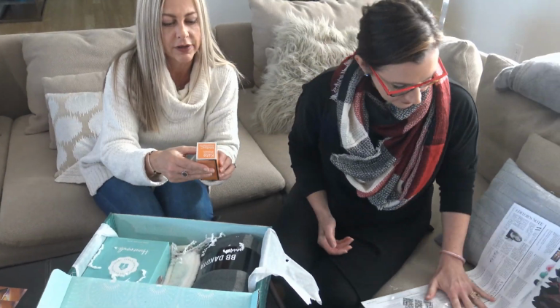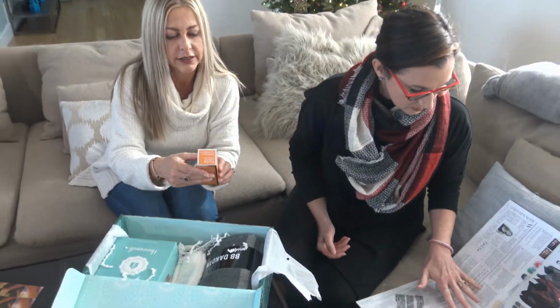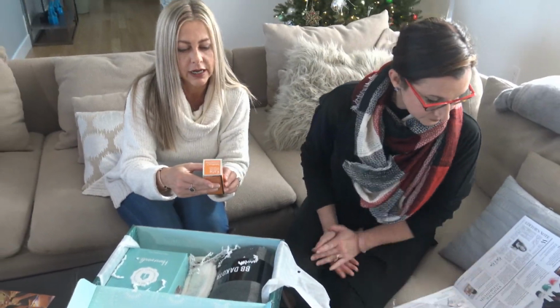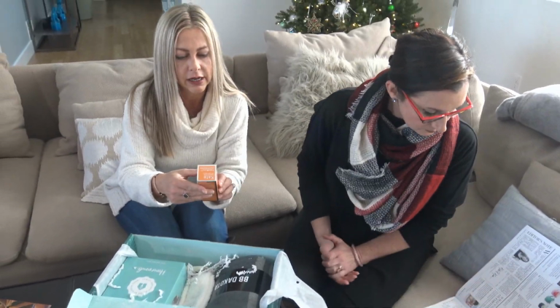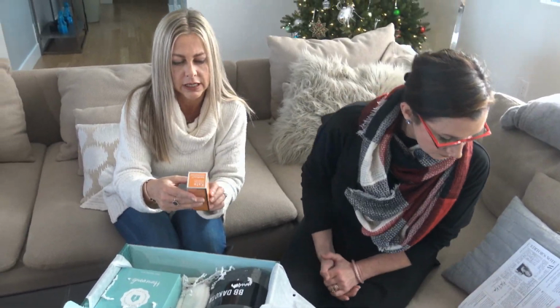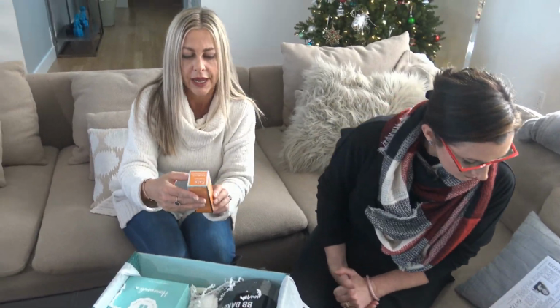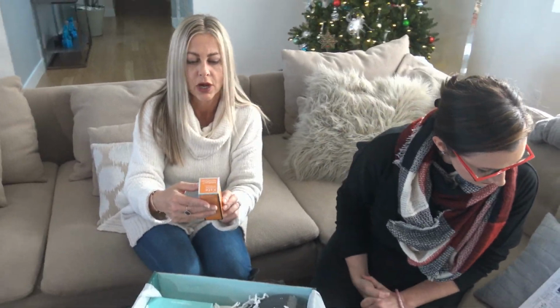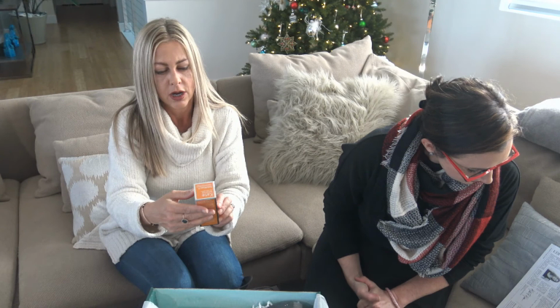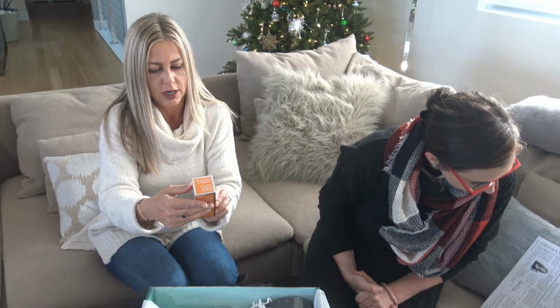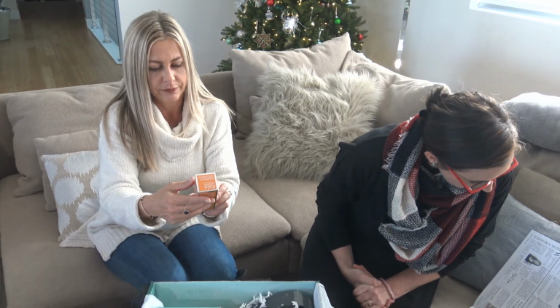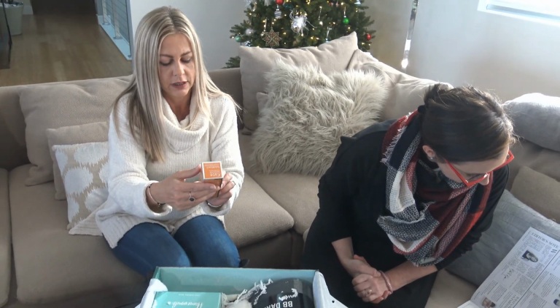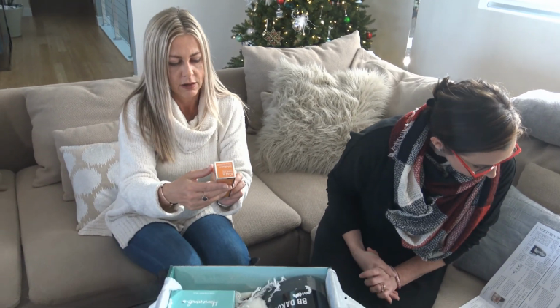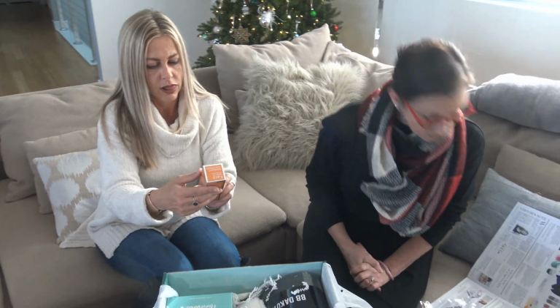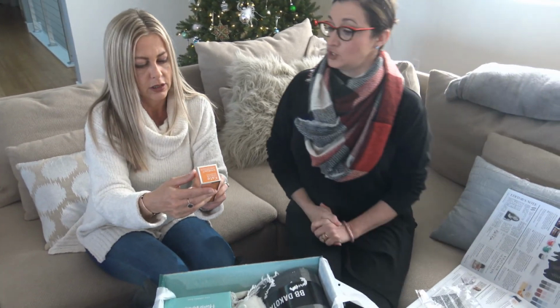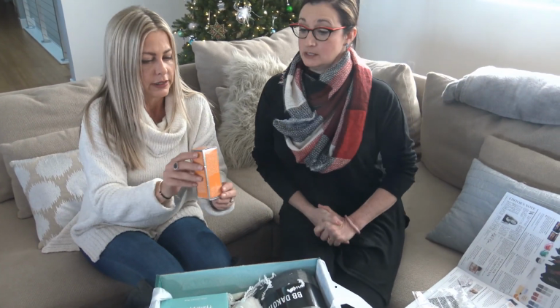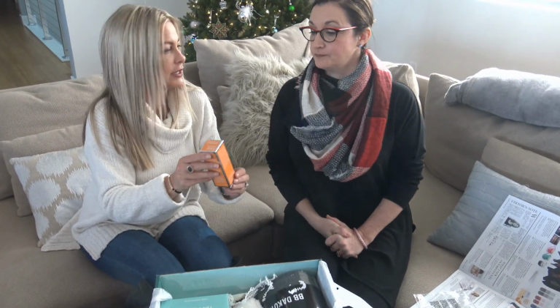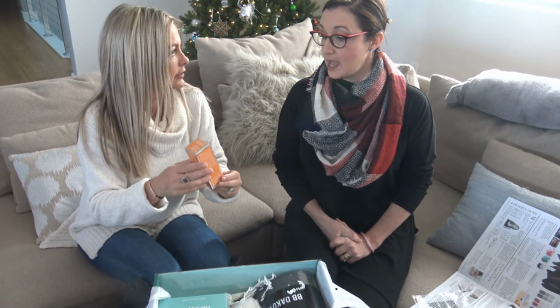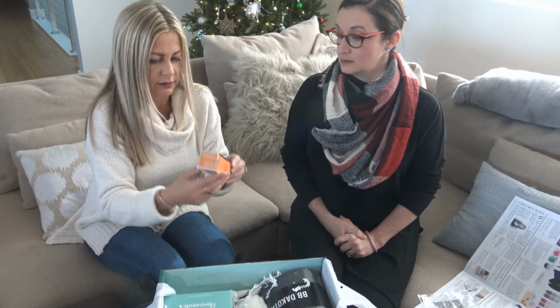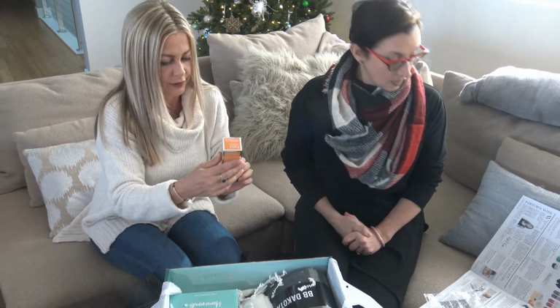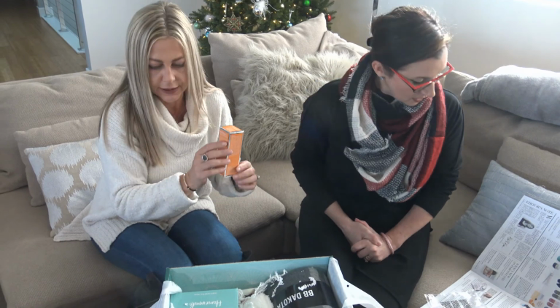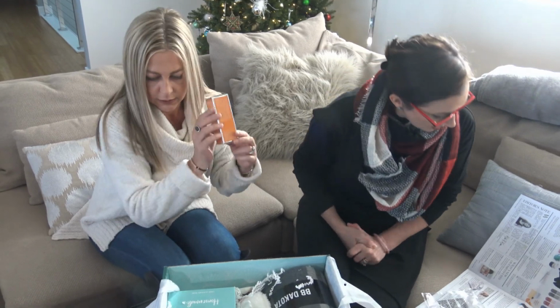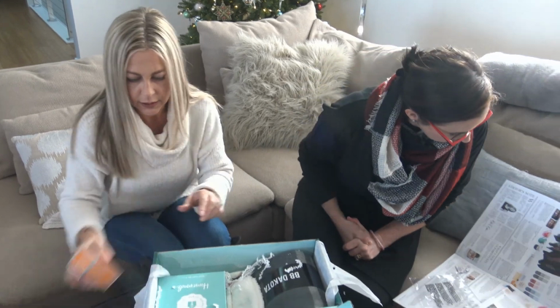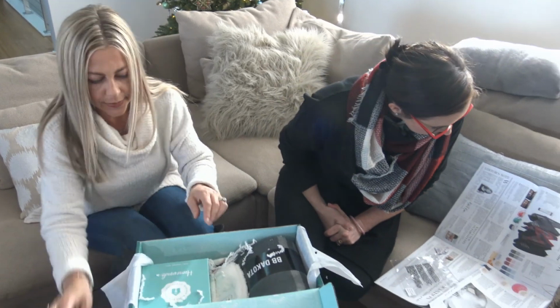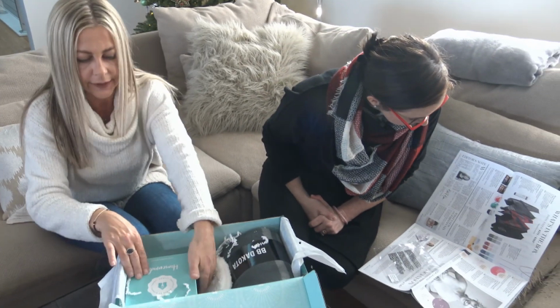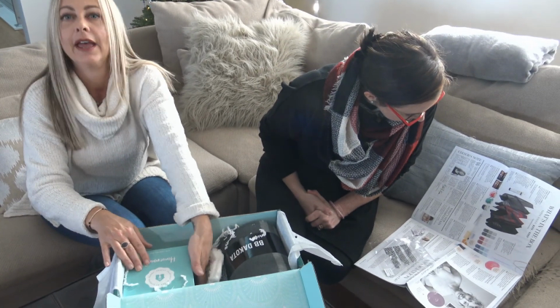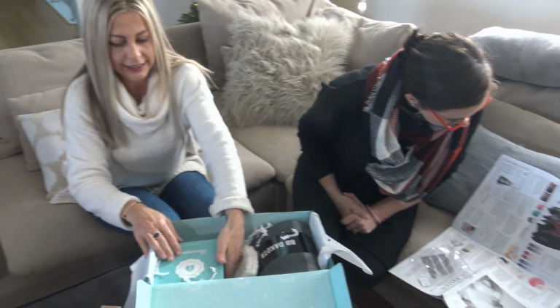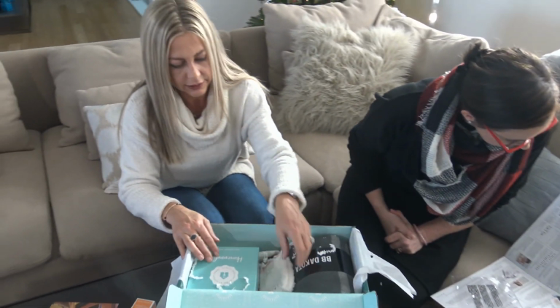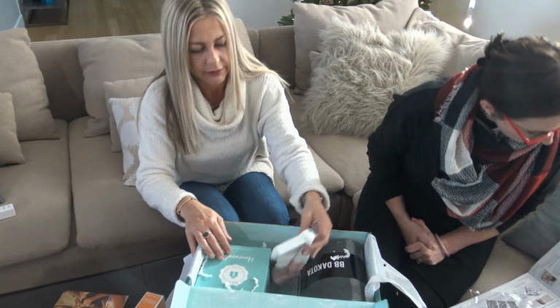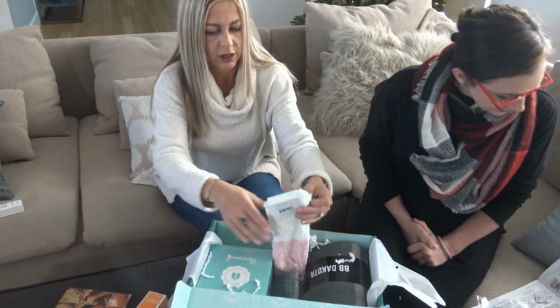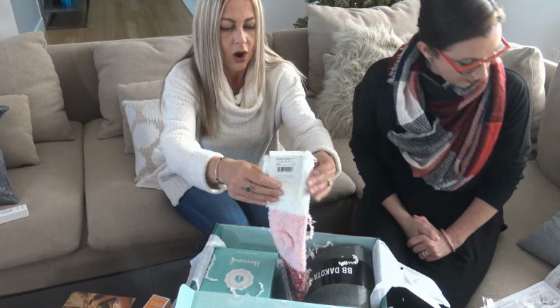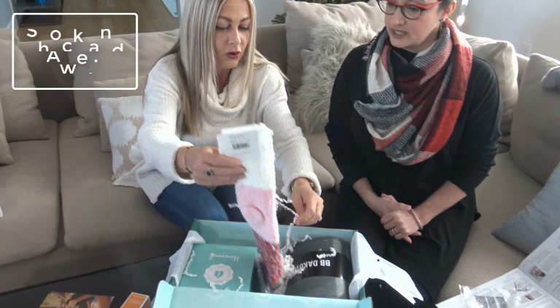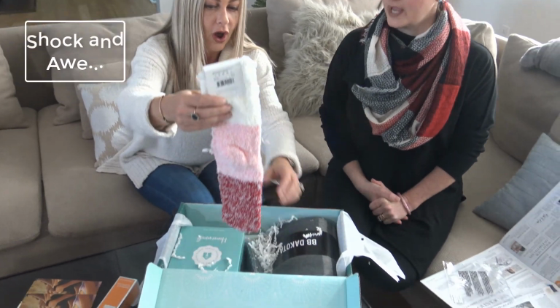Somerville Skin Health Experts — Intensive Exfoliating Treatment. This is what this is — for your face. It's going to help with fine lines and wrinkles.